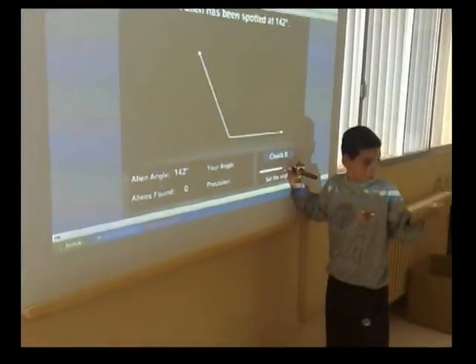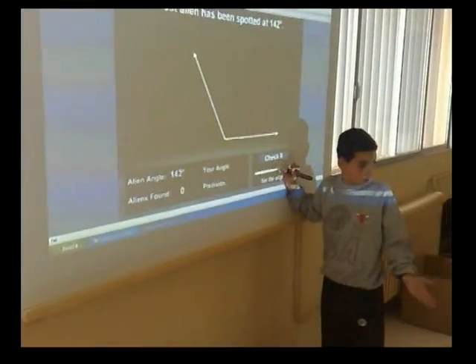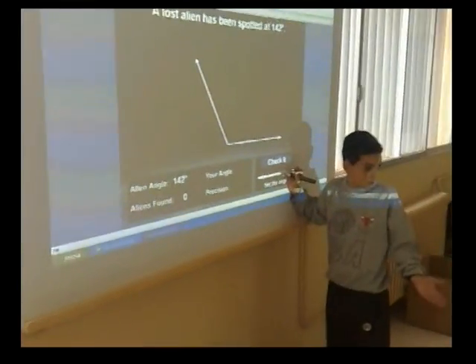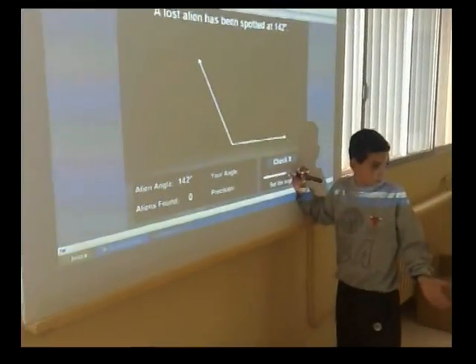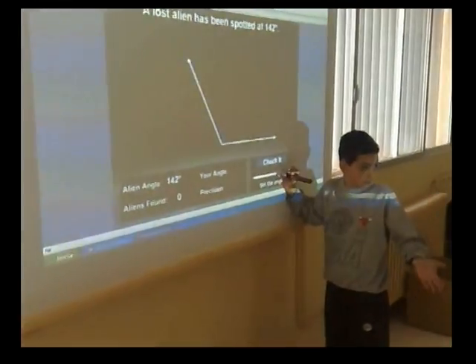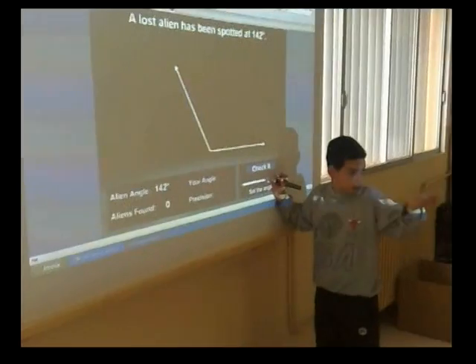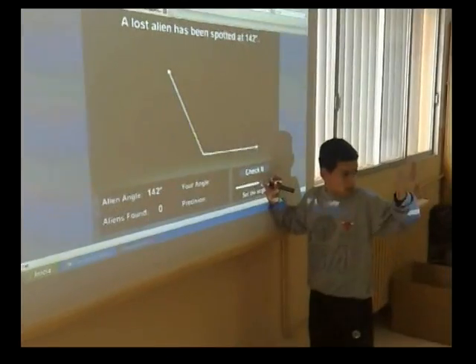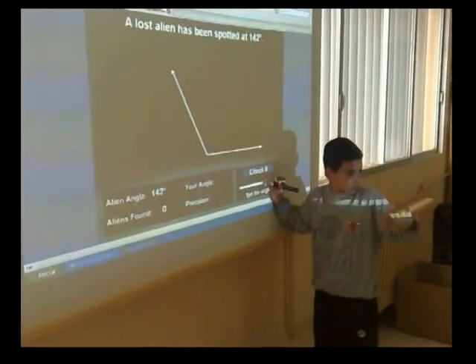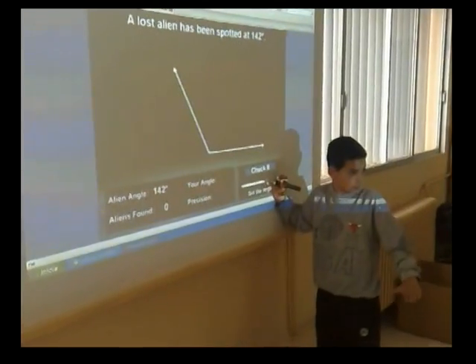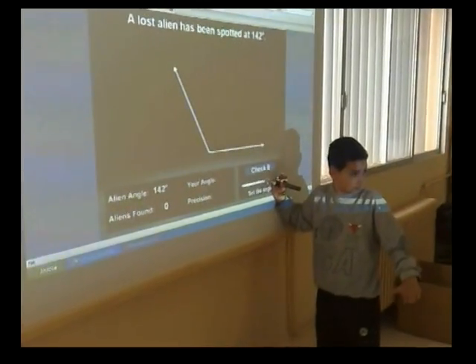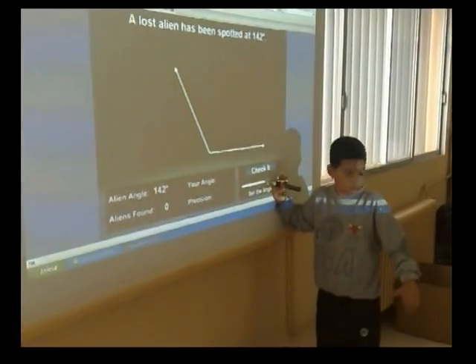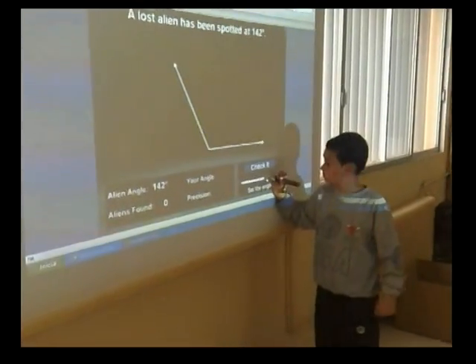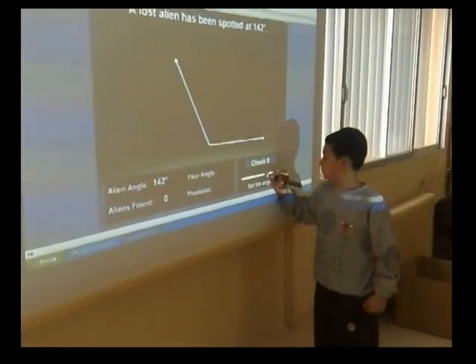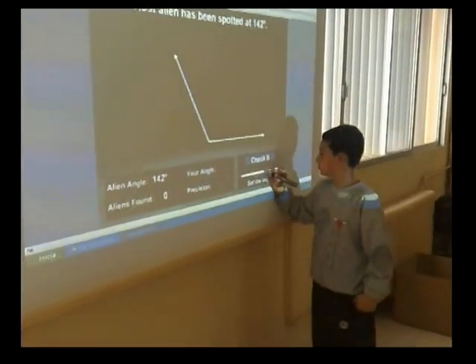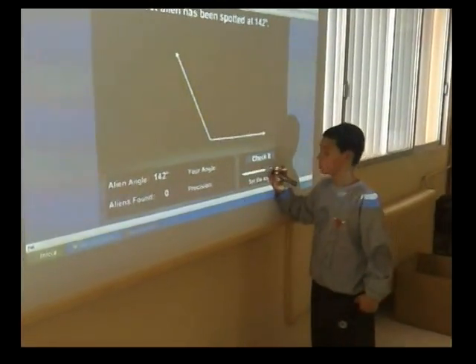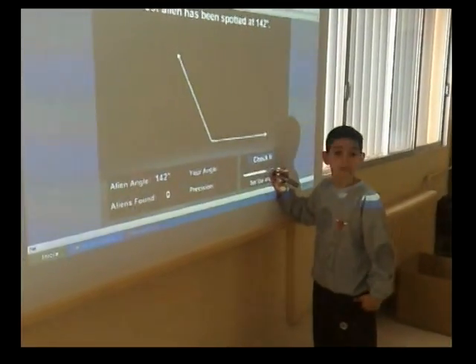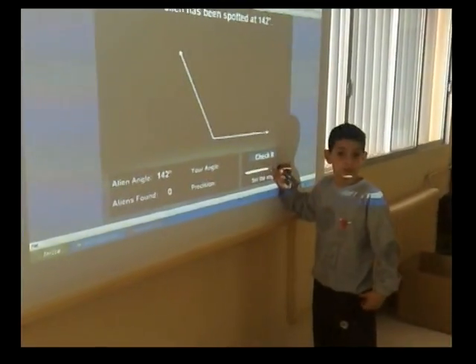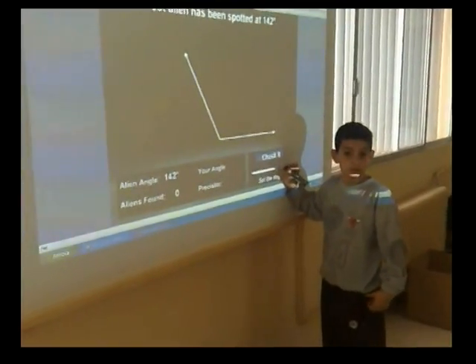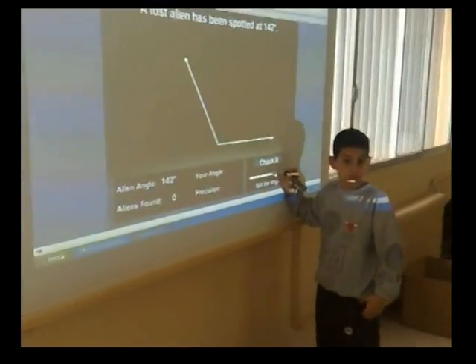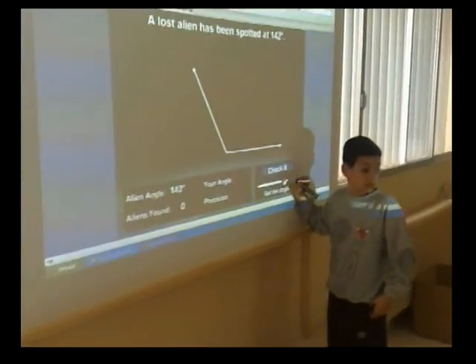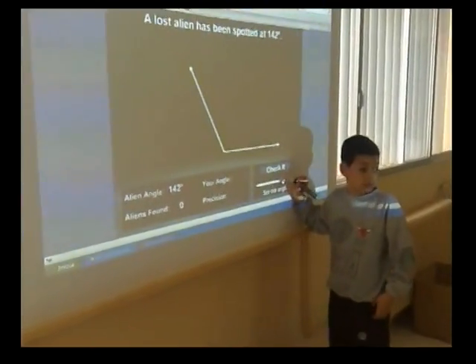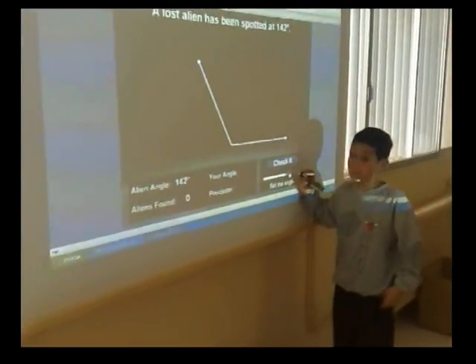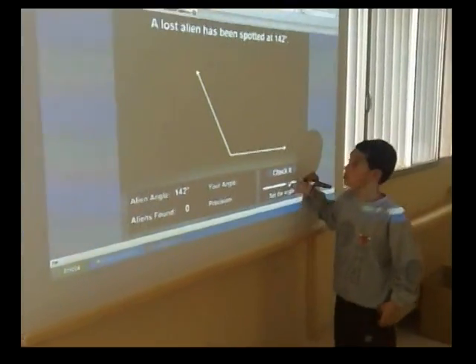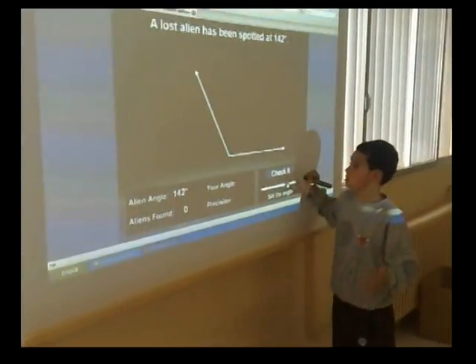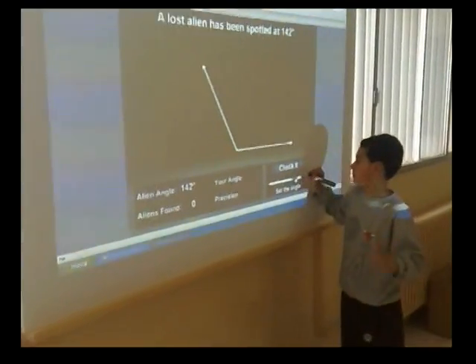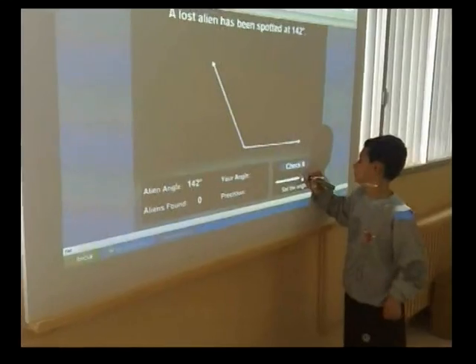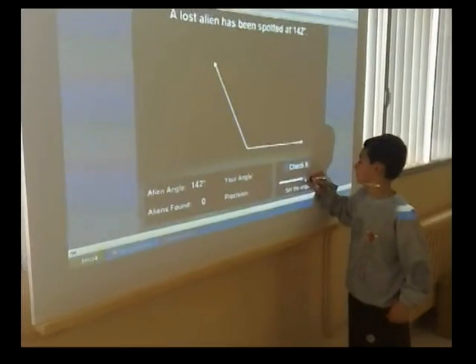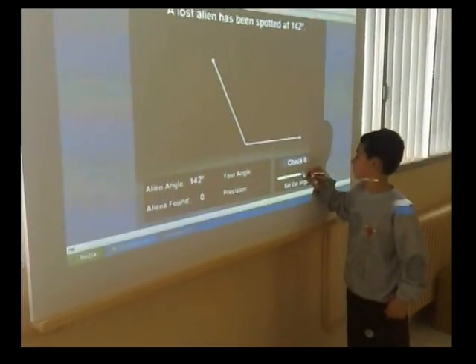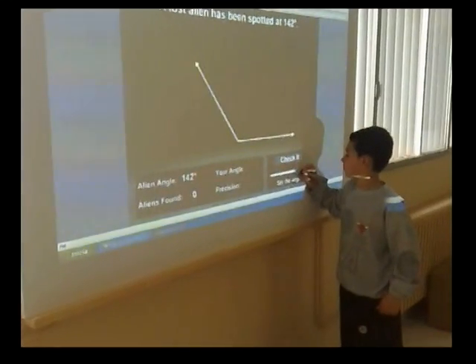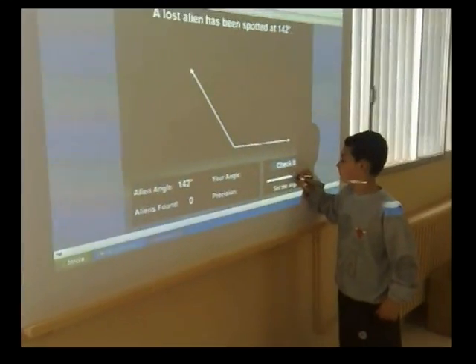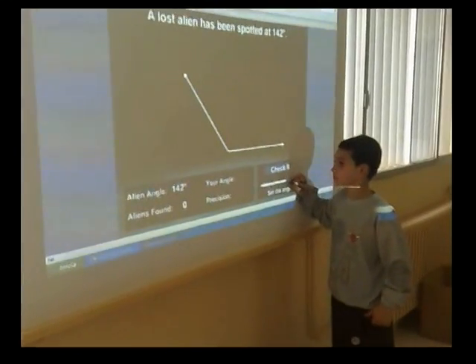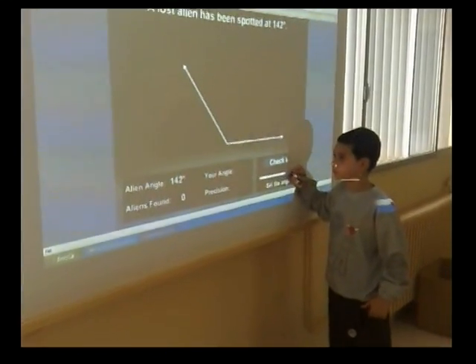Big or small? Small. Small? I think. Big. Small.